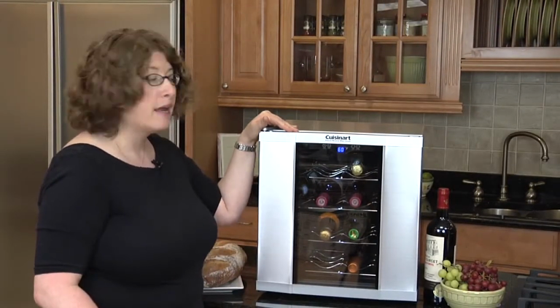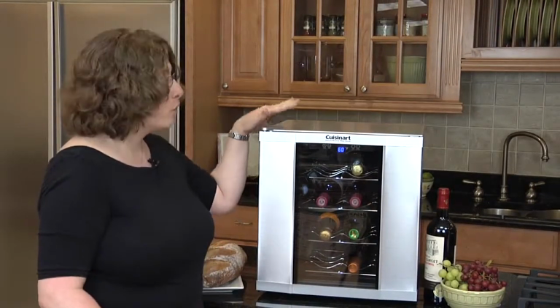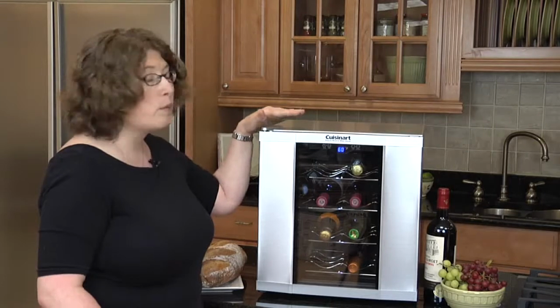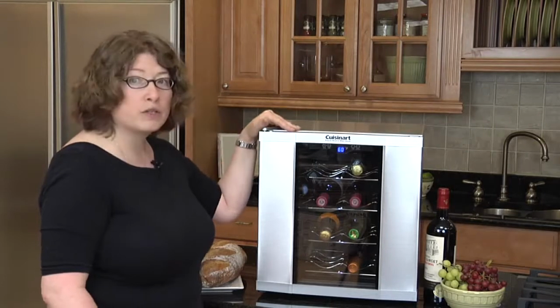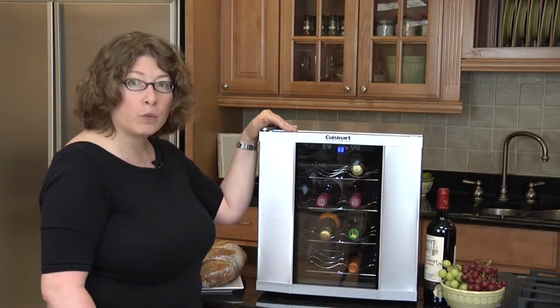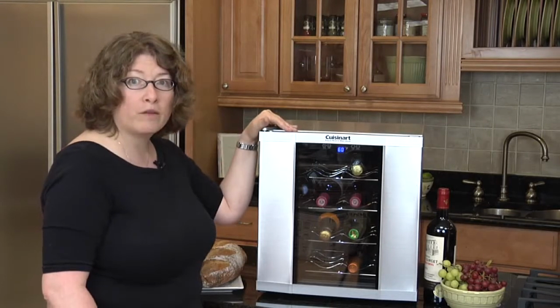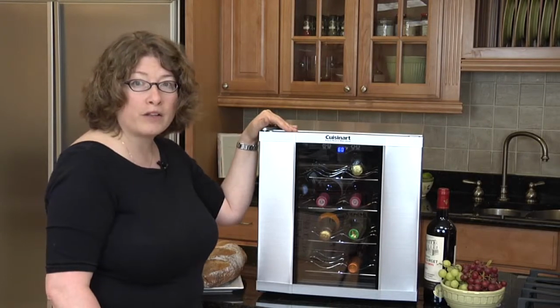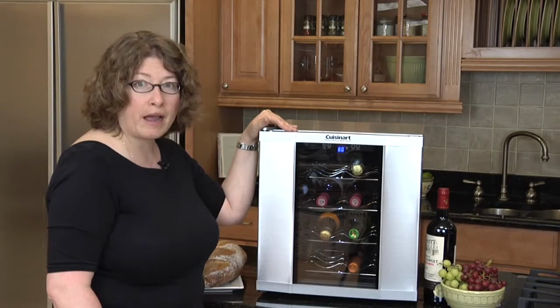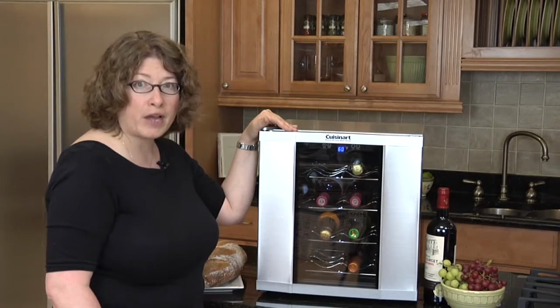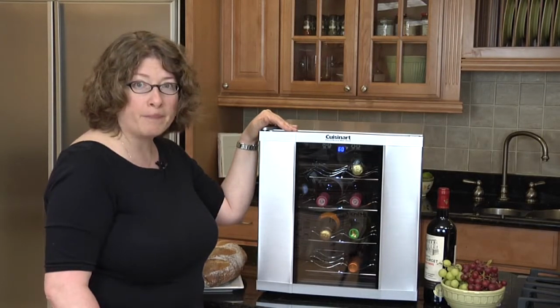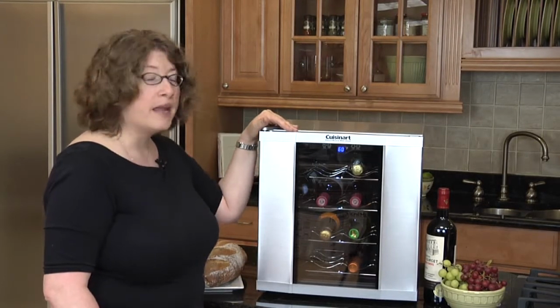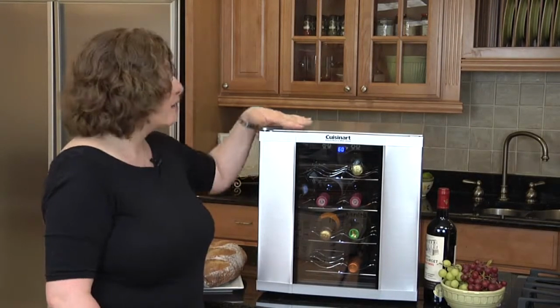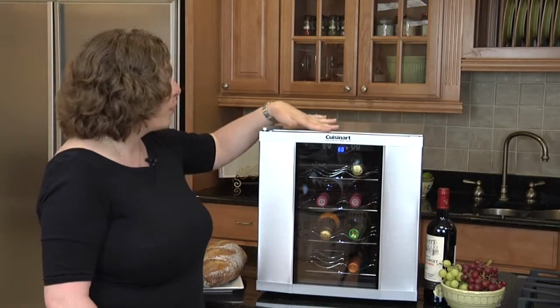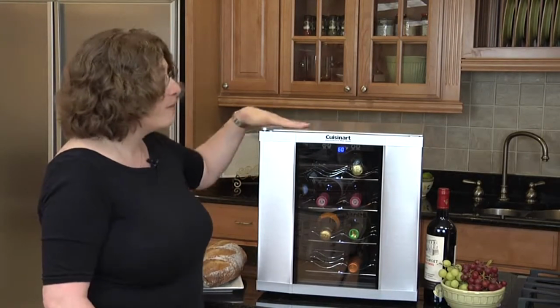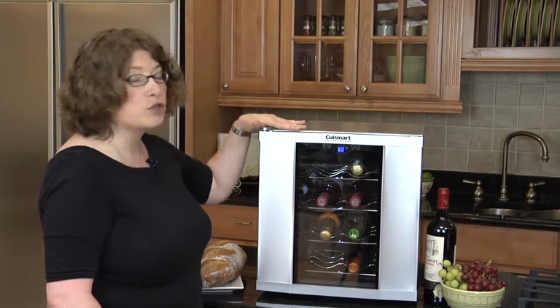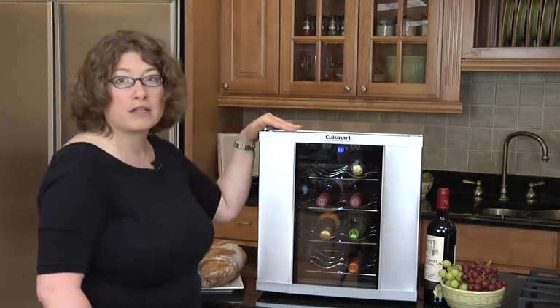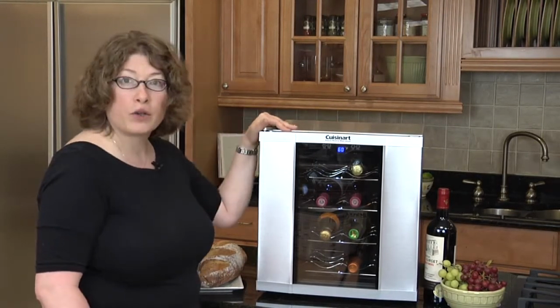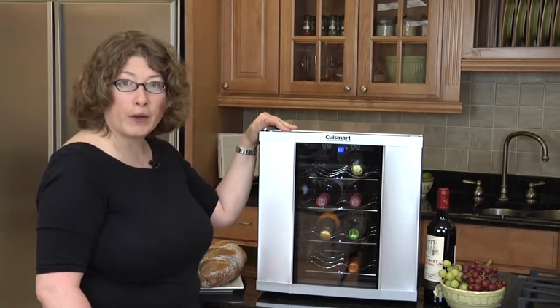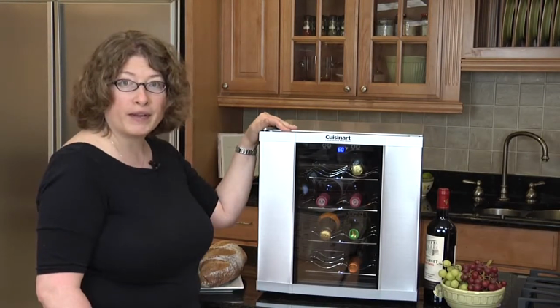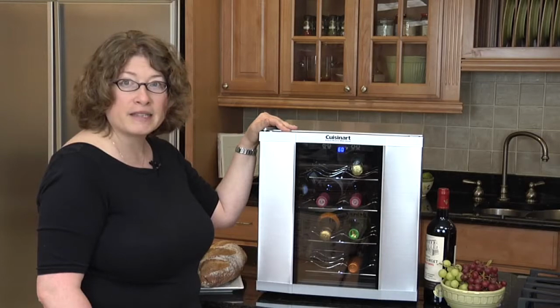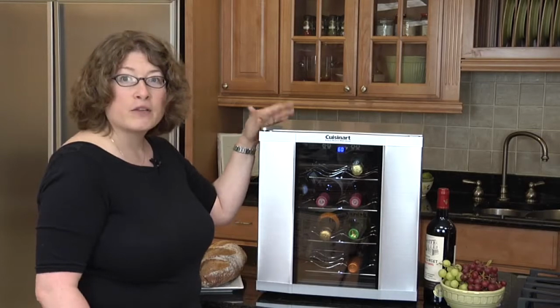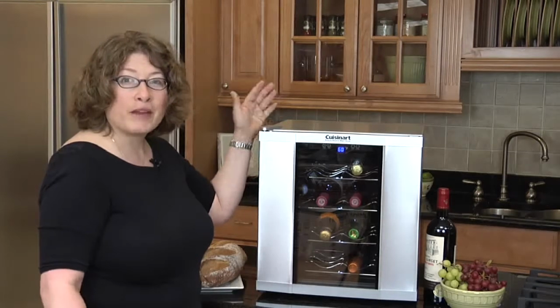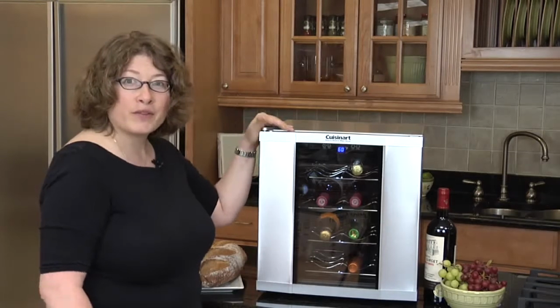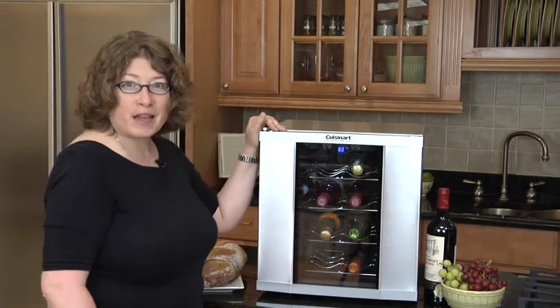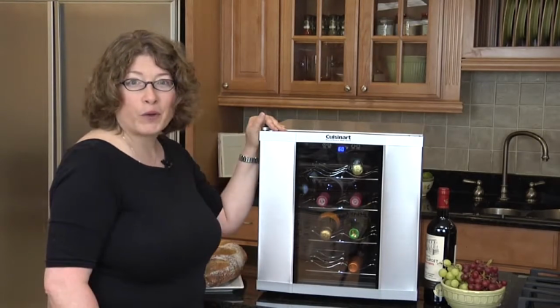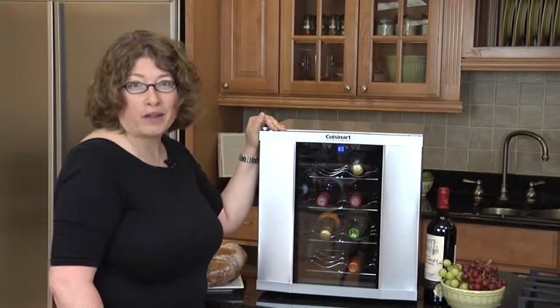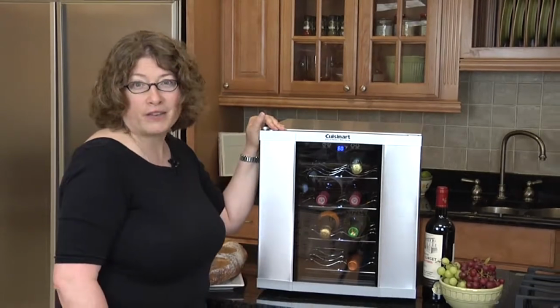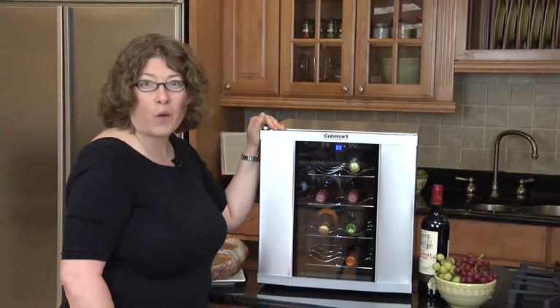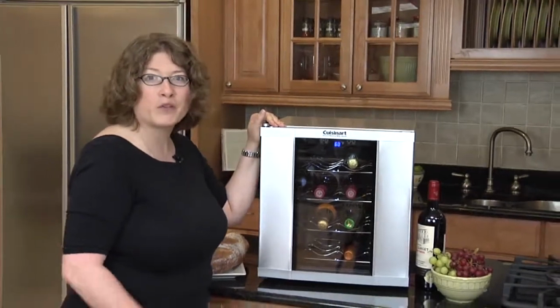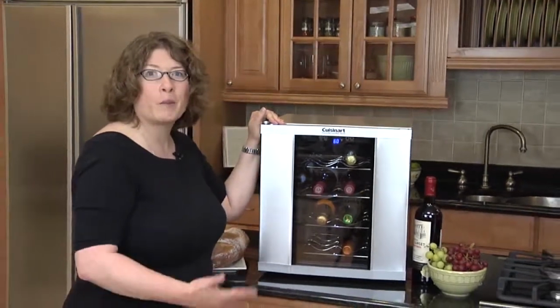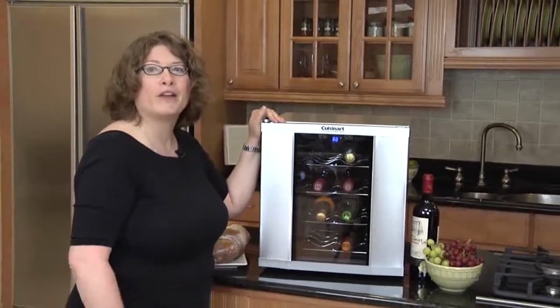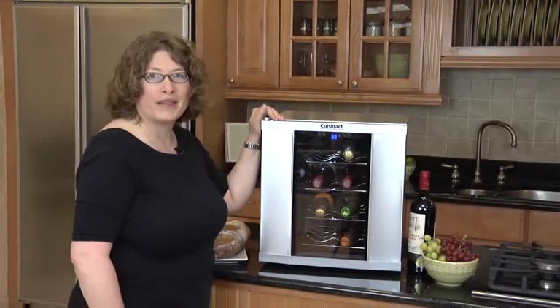It's a great way to store your wine right on your countertop. It has a great finish that doesn't show fingerprints. So make sure next time you cook a dinner at home, enjoy some wine to go with it.